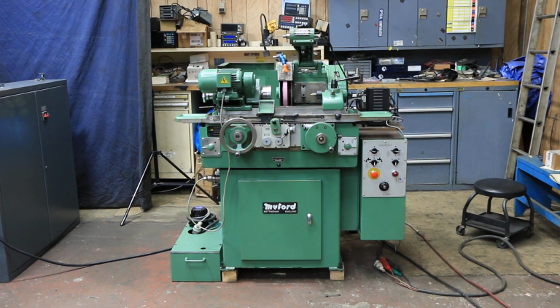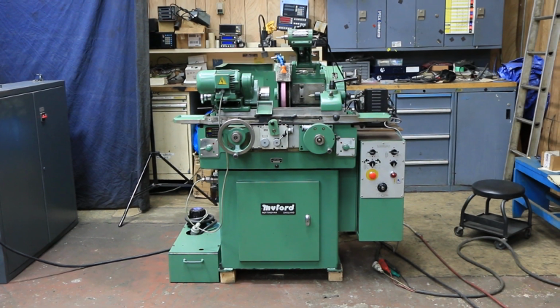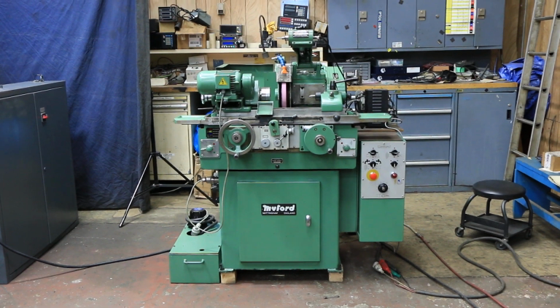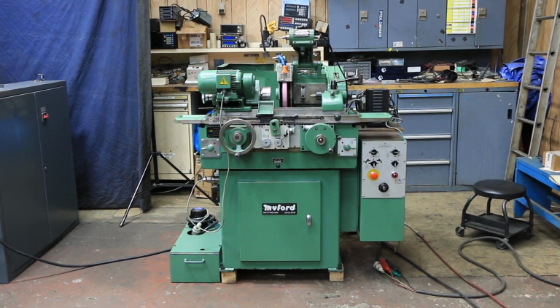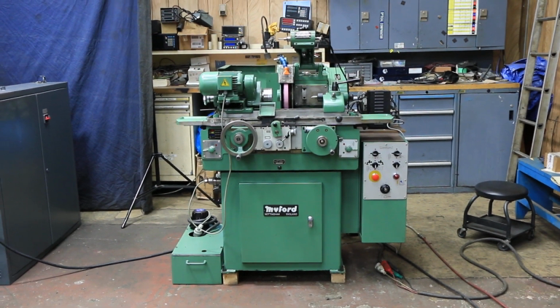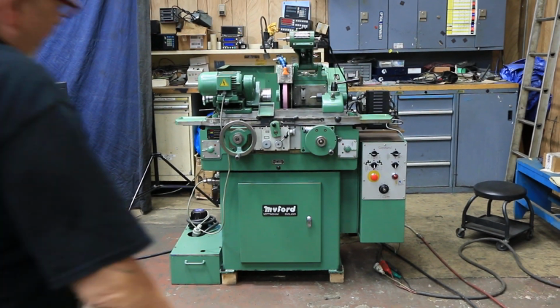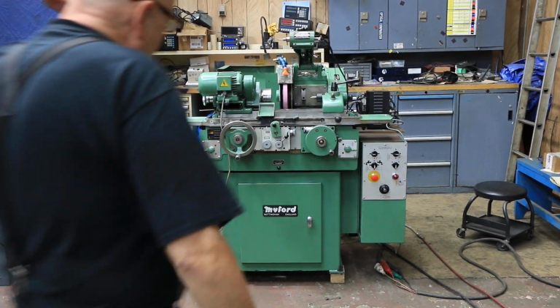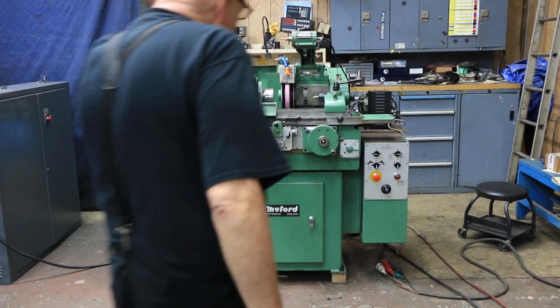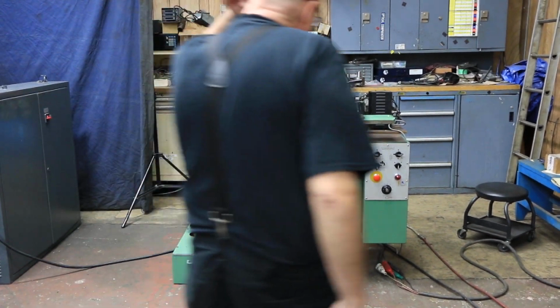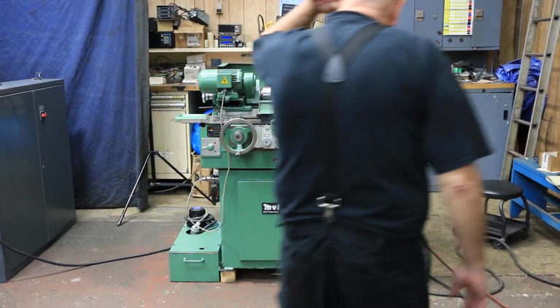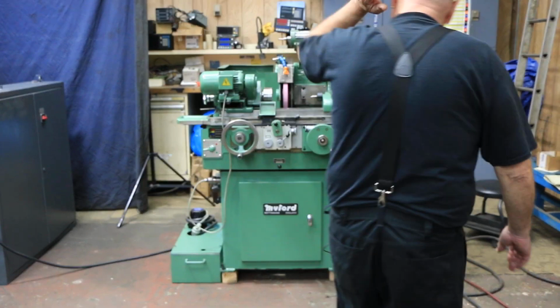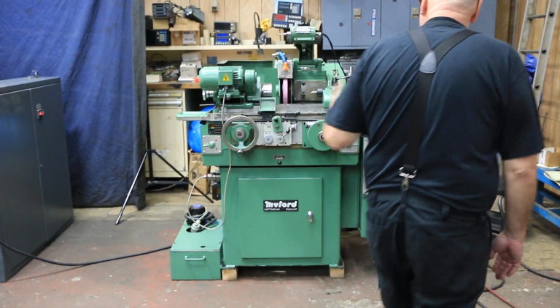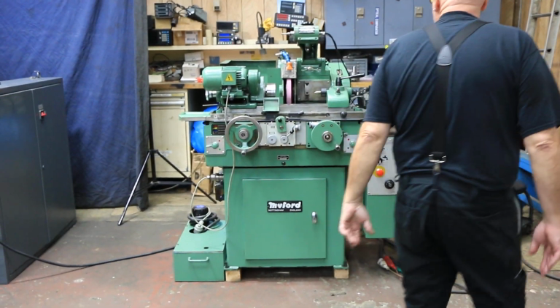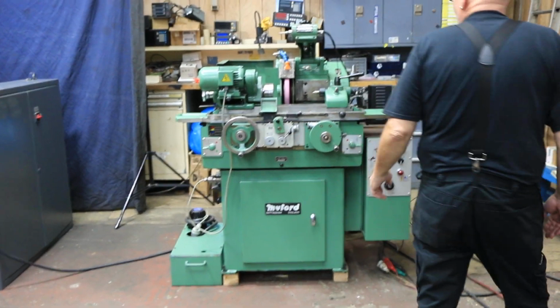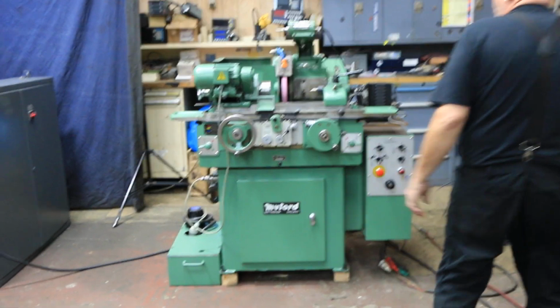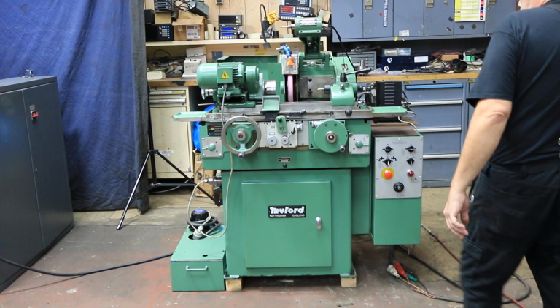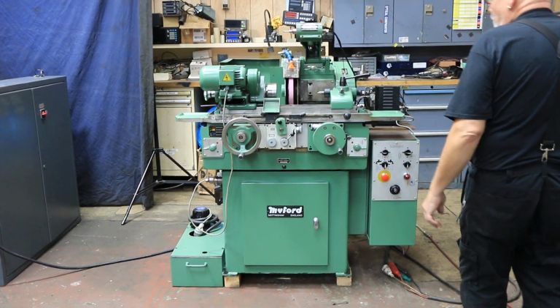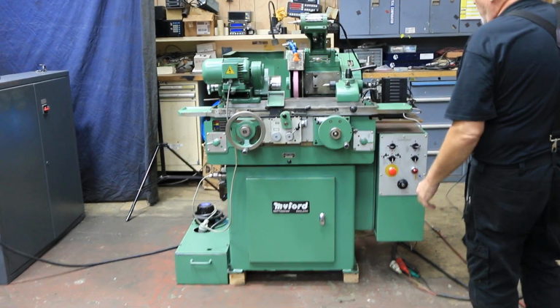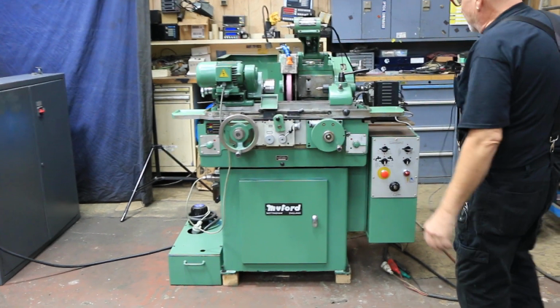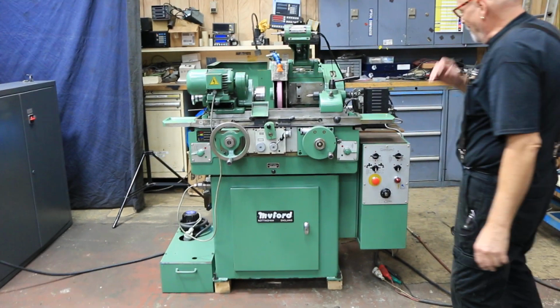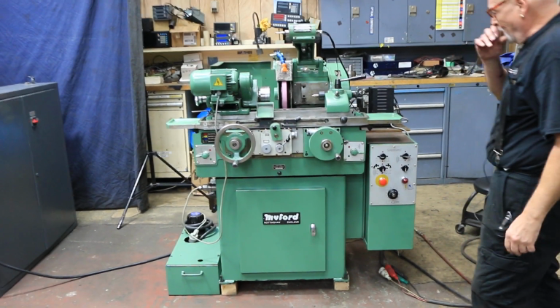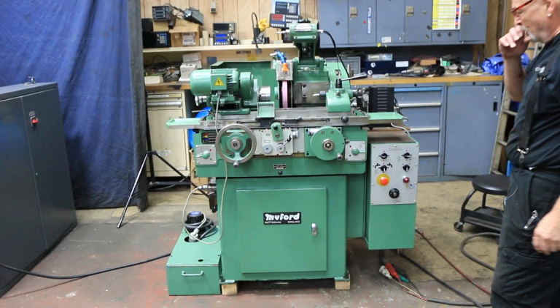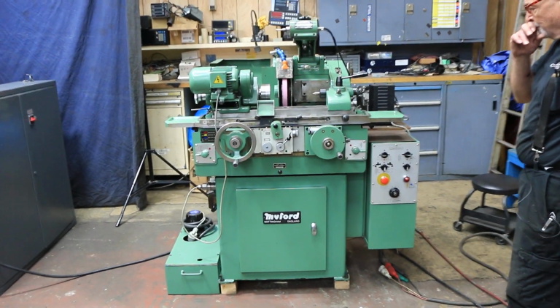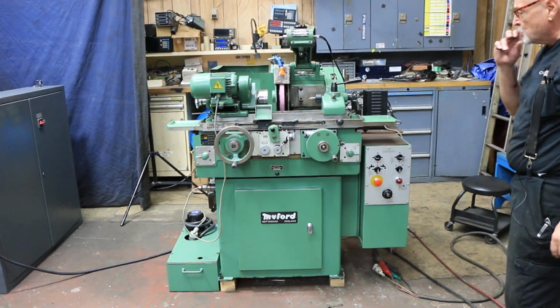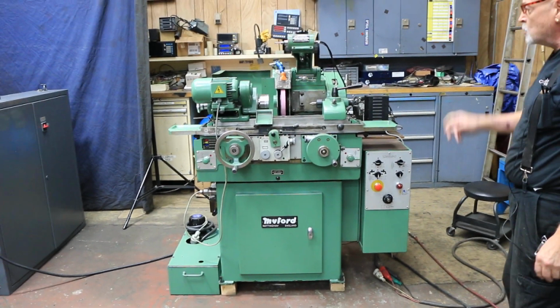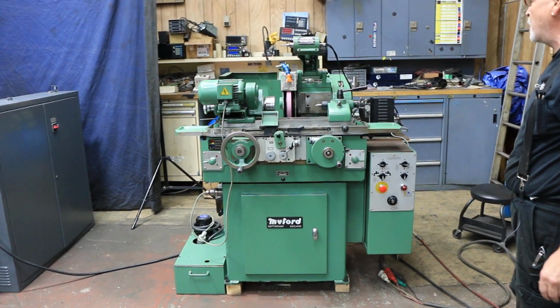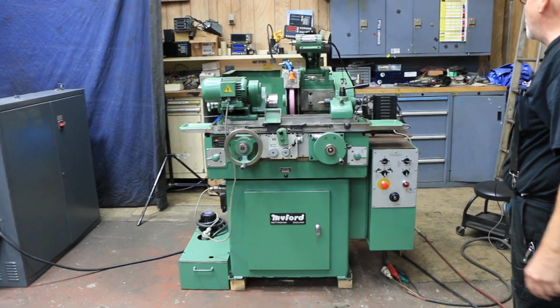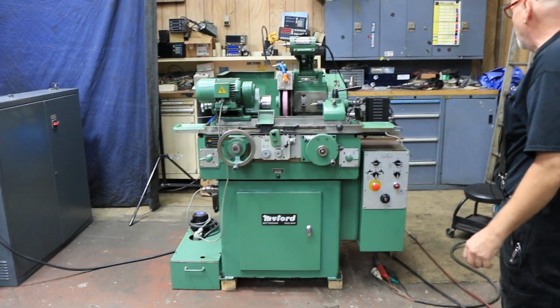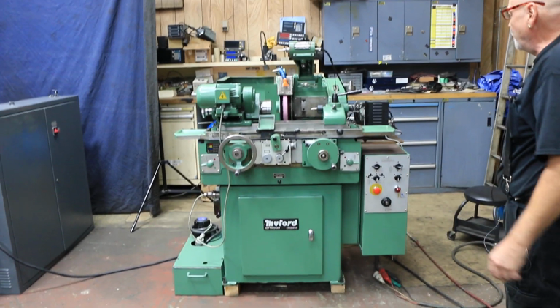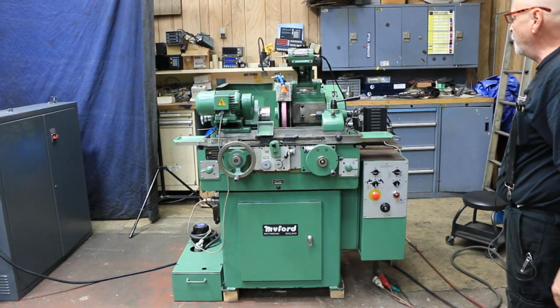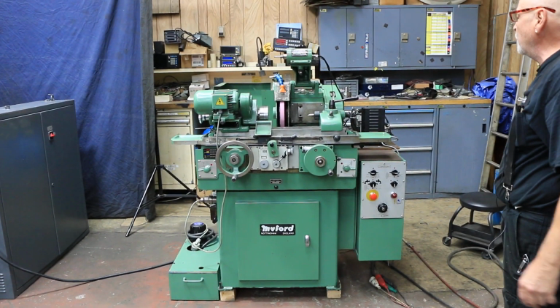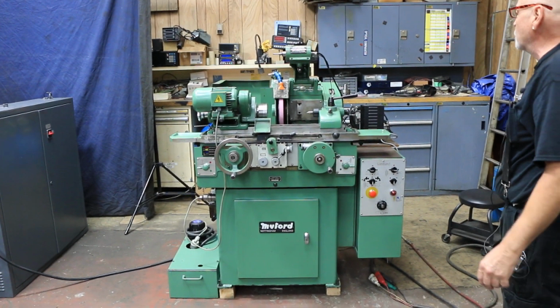Today we've got a really clean, really nice Milford IDOD grinder set up here. This machine is wired for 440 volts.